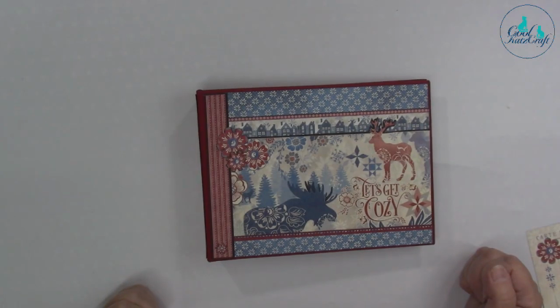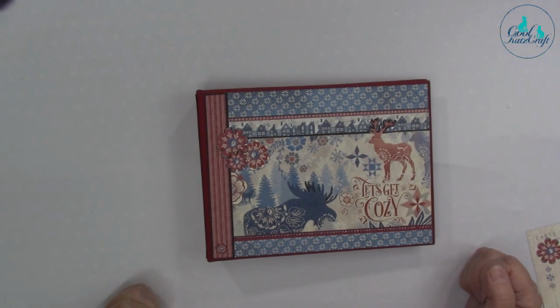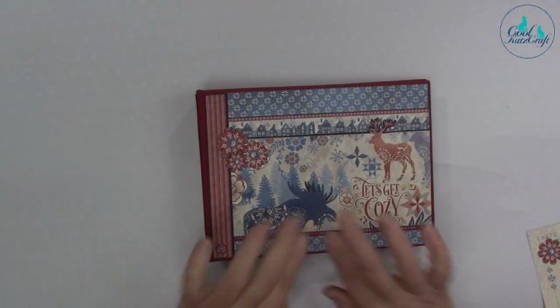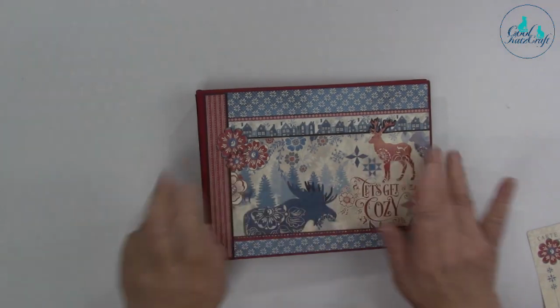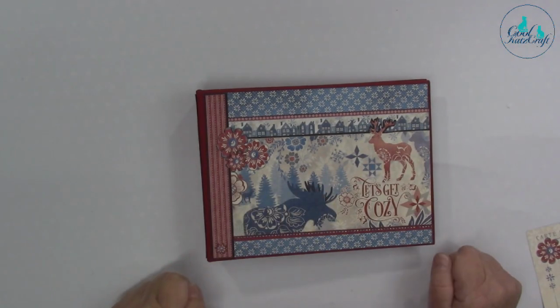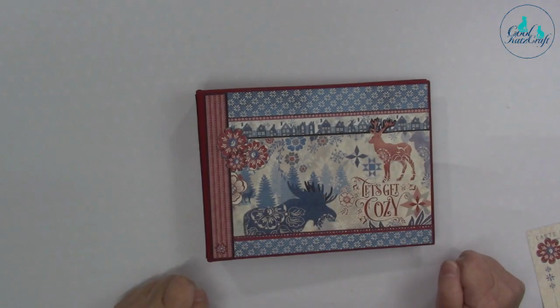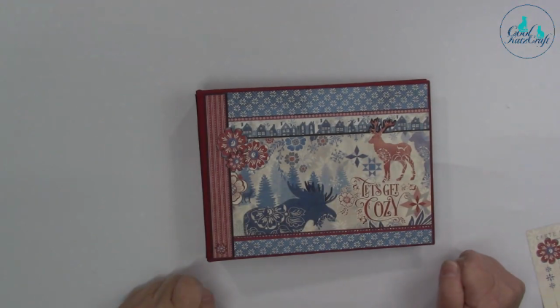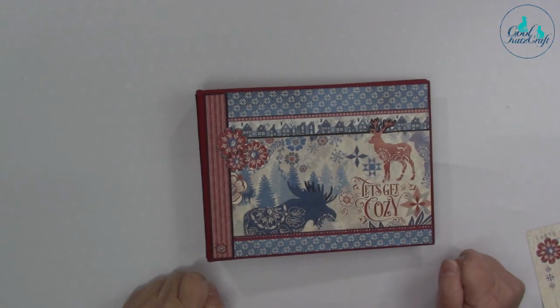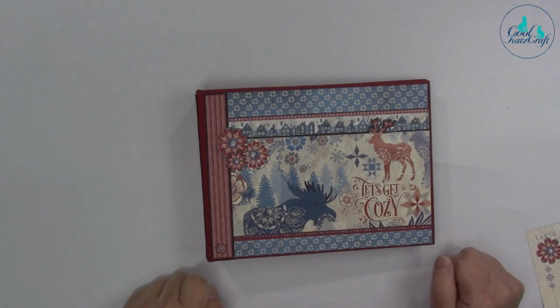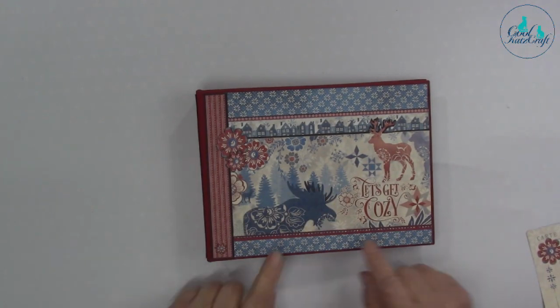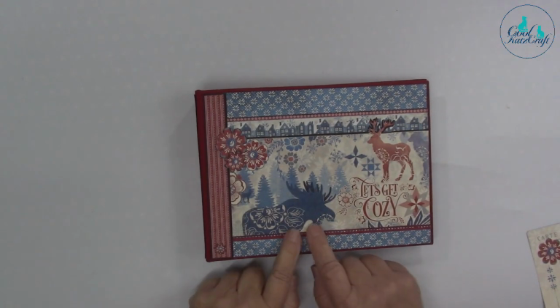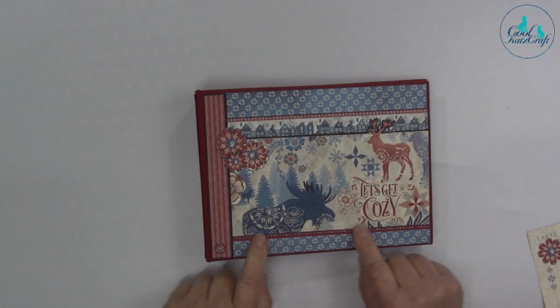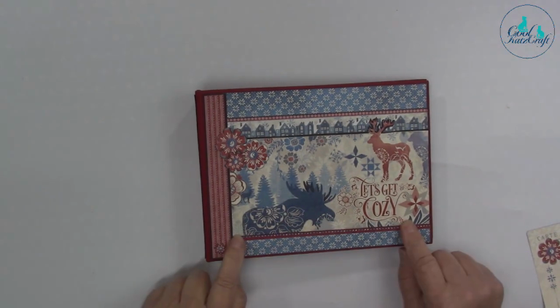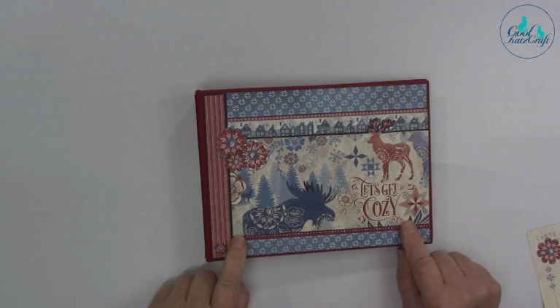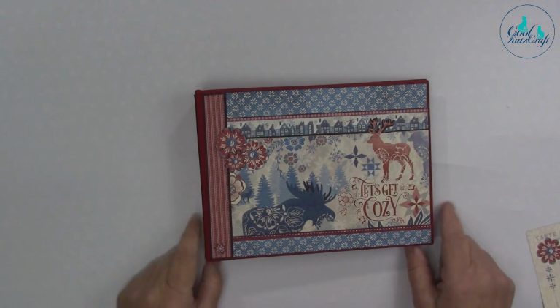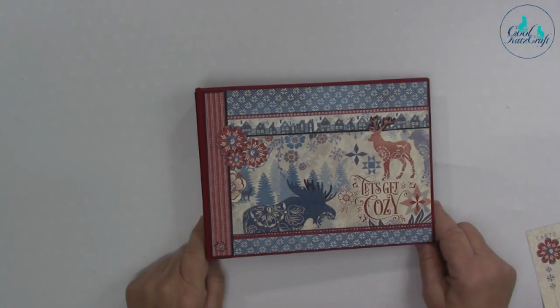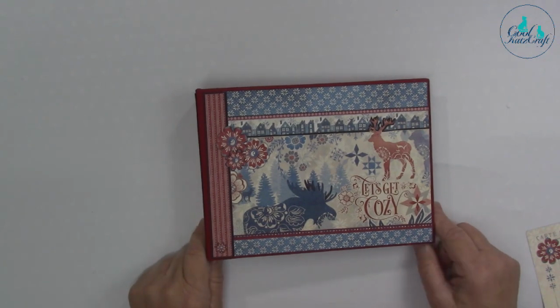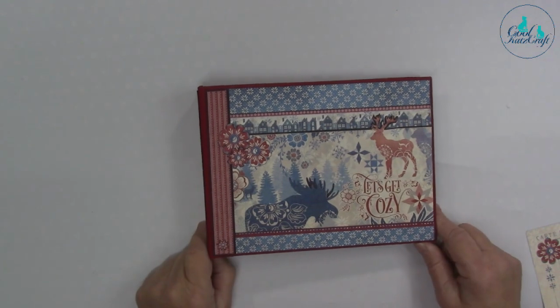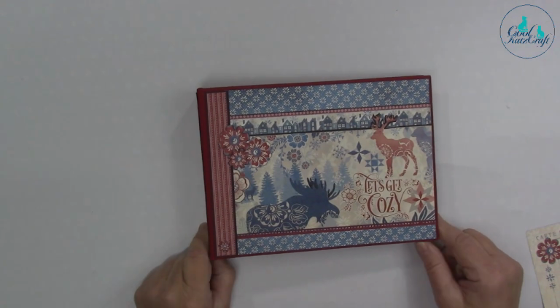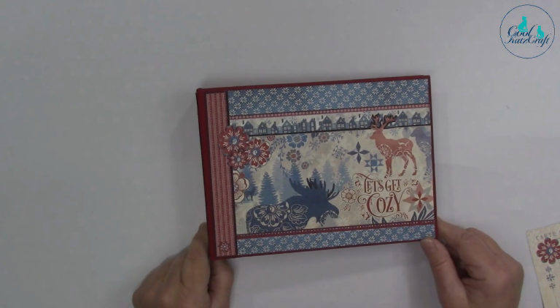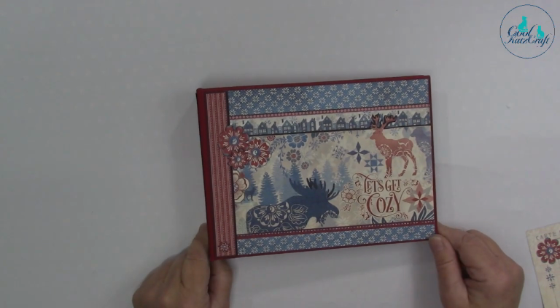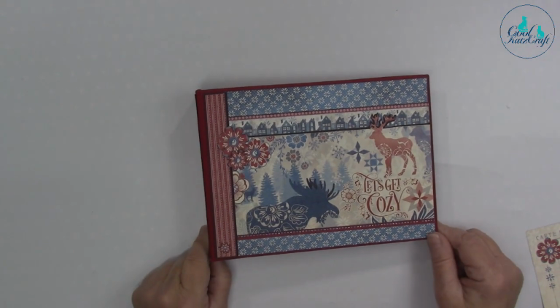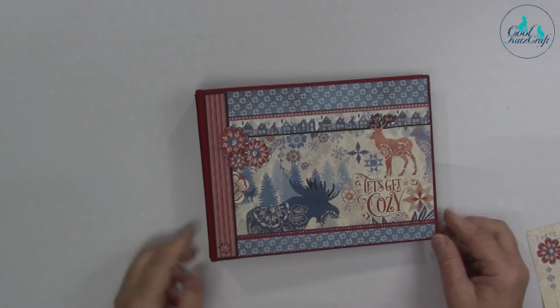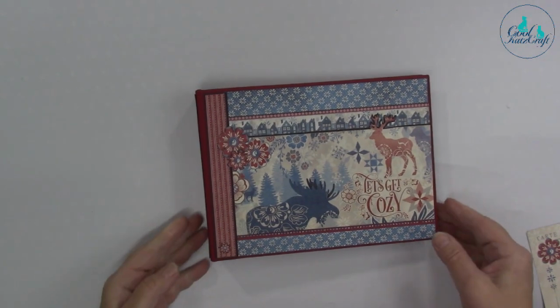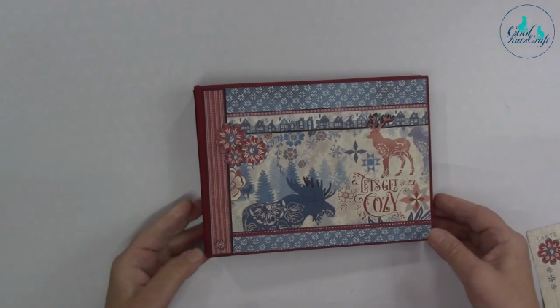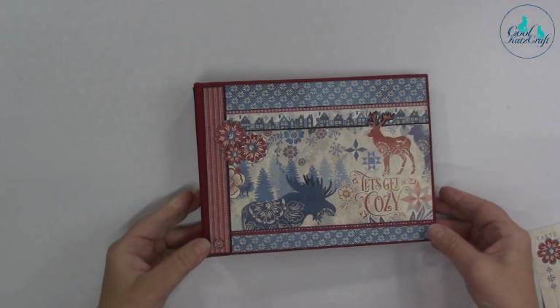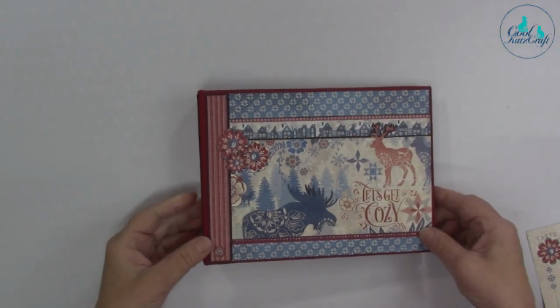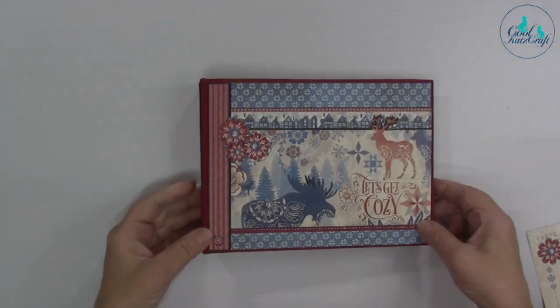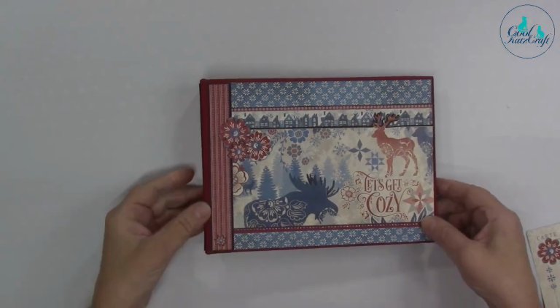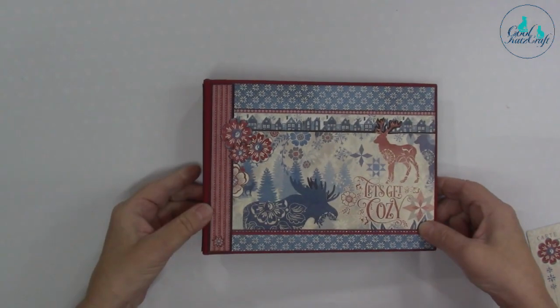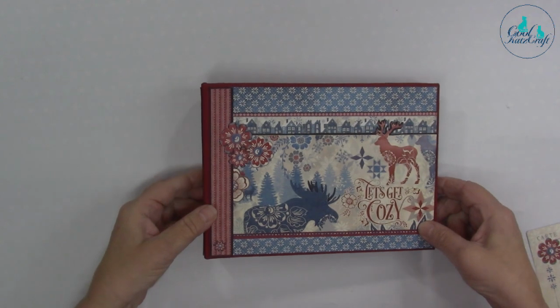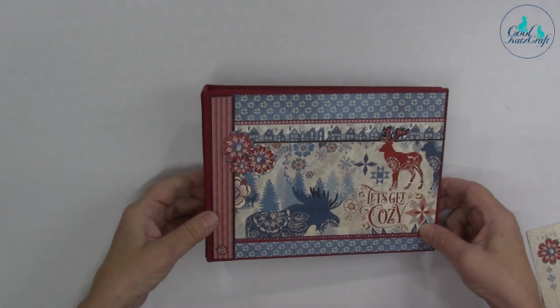Hello, Maggie is in front and Kay's behind the camera. We're just going to show you our Let's Get Cozy Christmas album that we did last year in a workshop. This one was made up by Mary Ann.